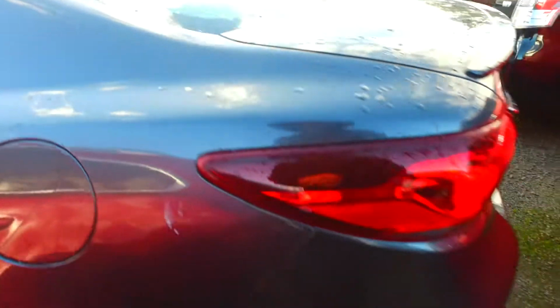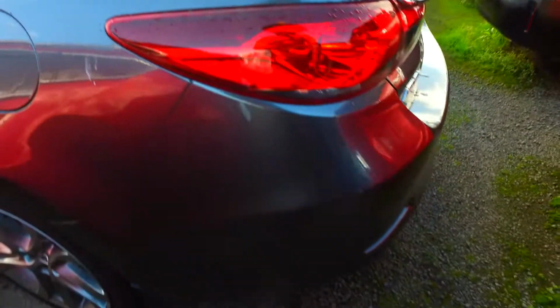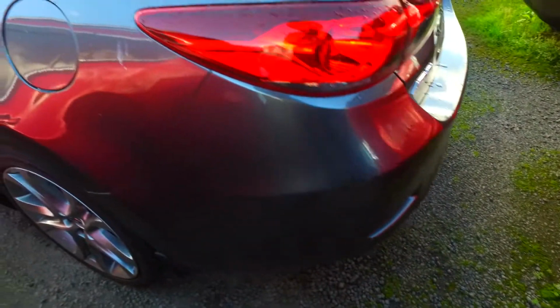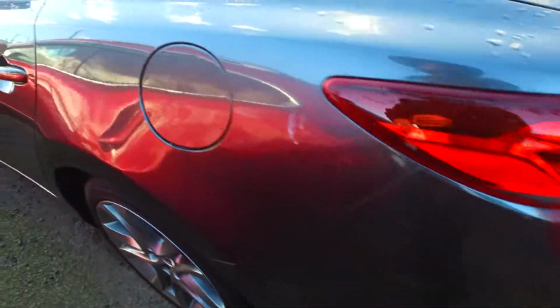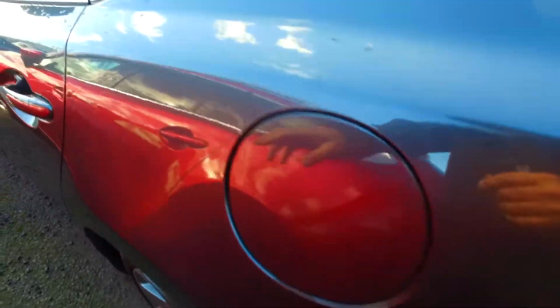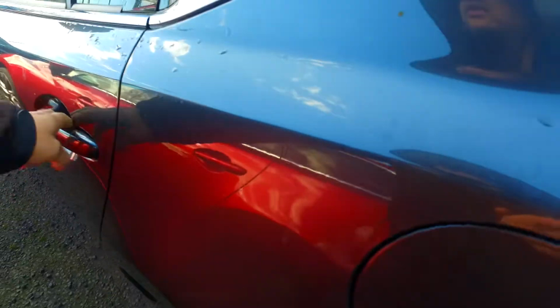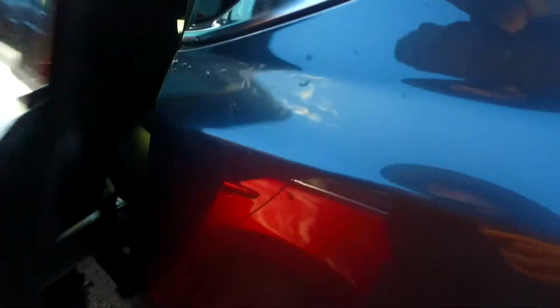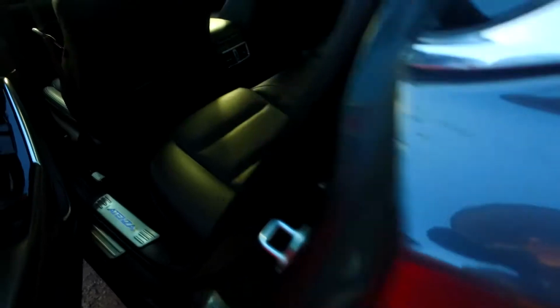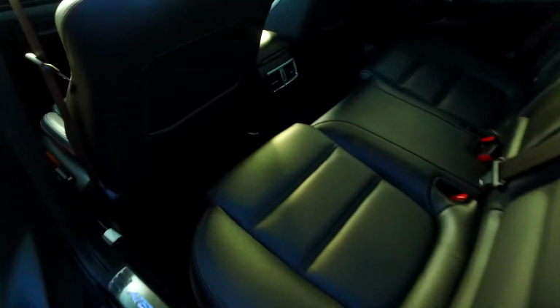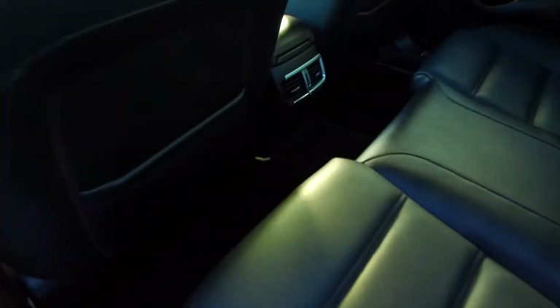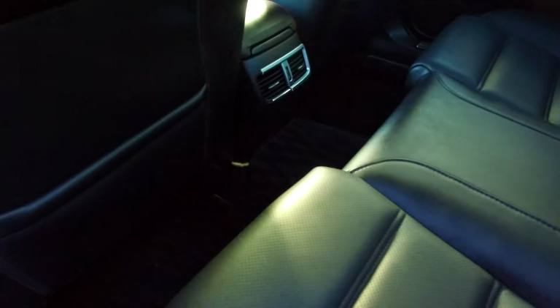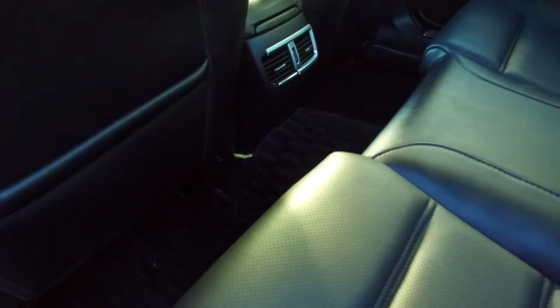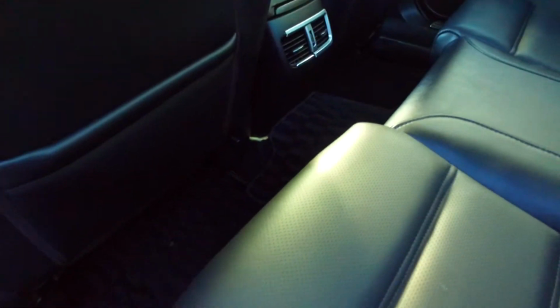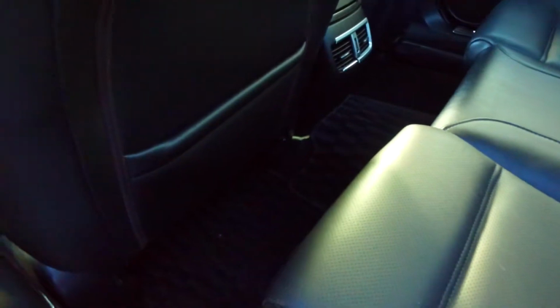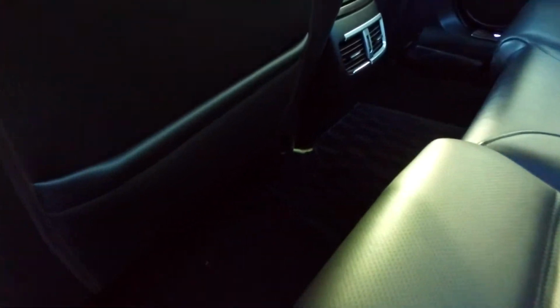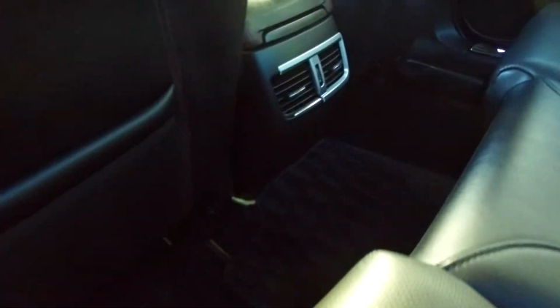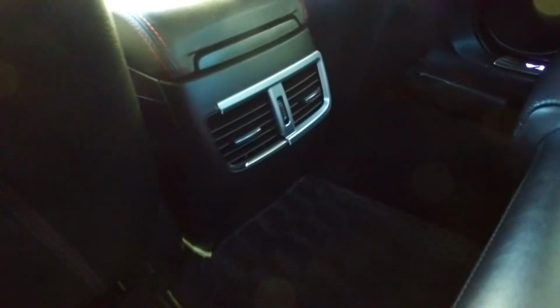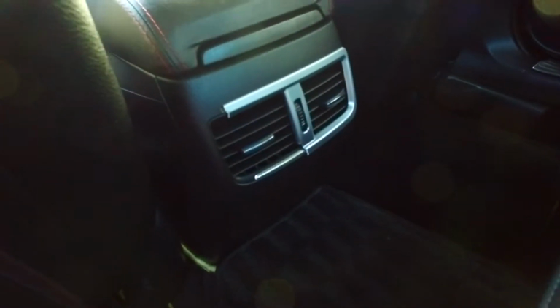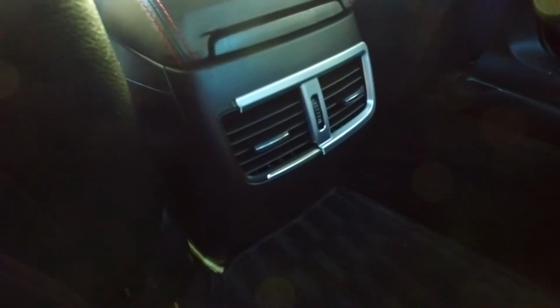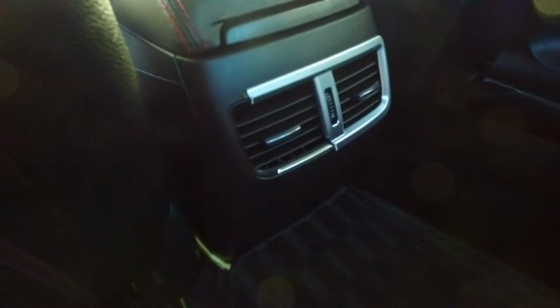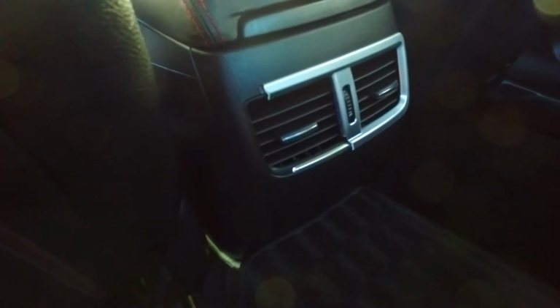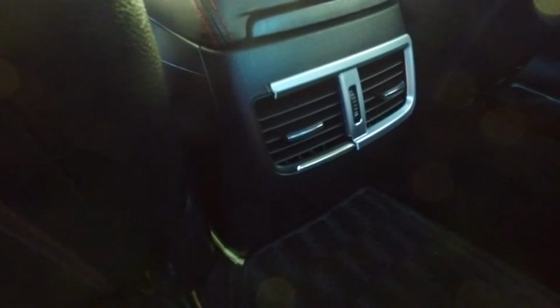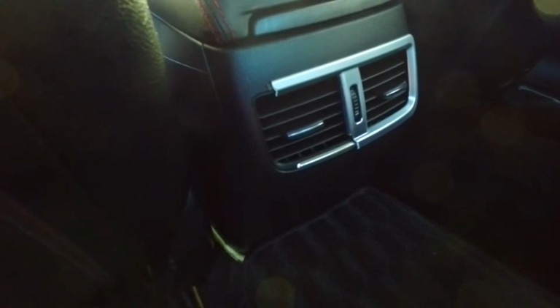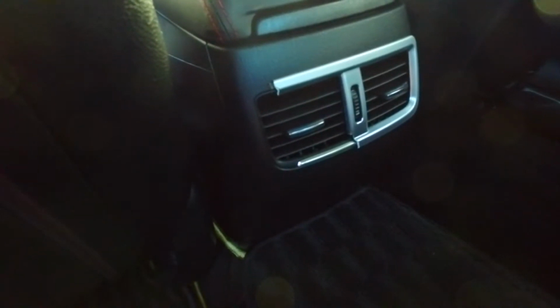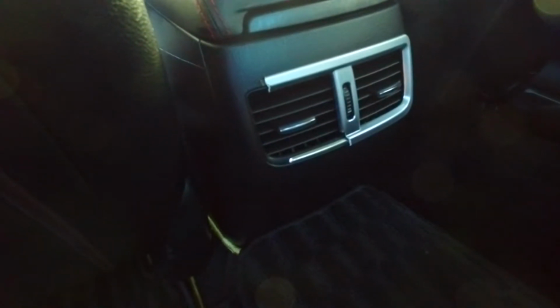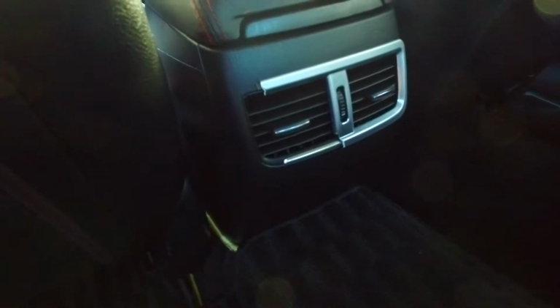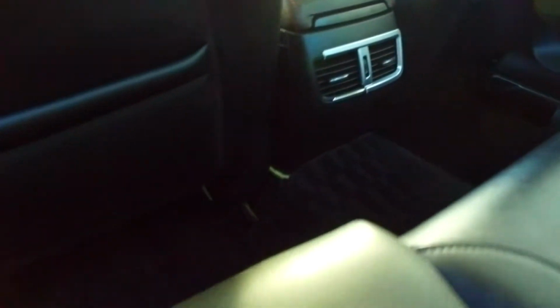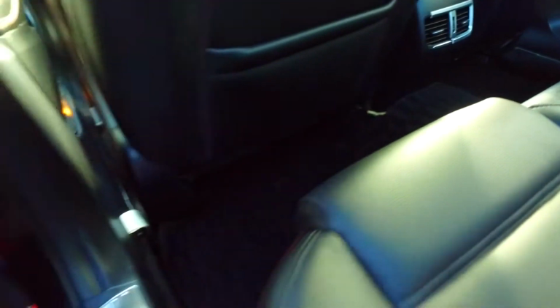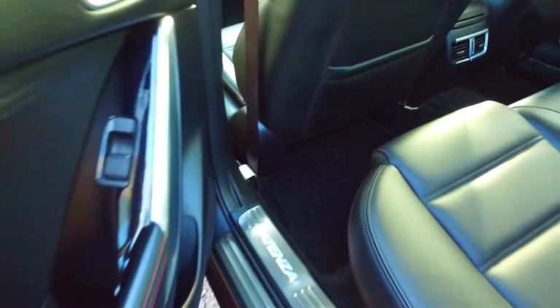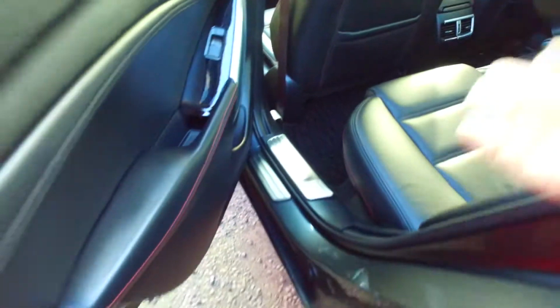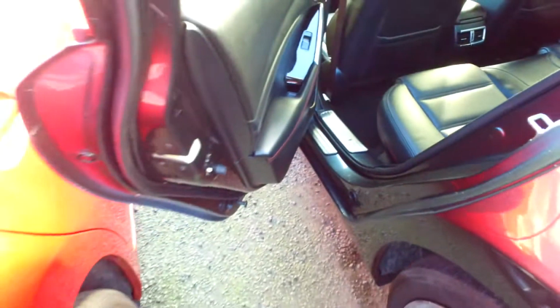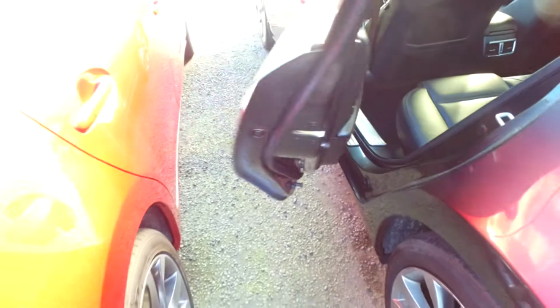Coming around — I just noticed there's a little aftermarket clip on here. I think this aftermarket piece is broken so we'll just pull it off because that doesn't look that nice anyway. Close it back up for you.